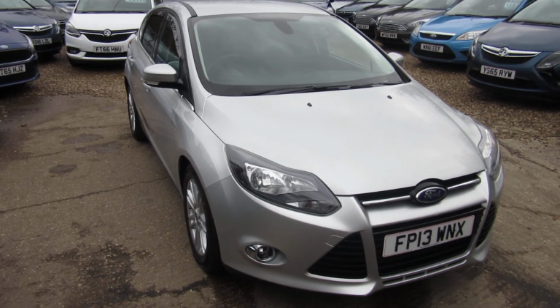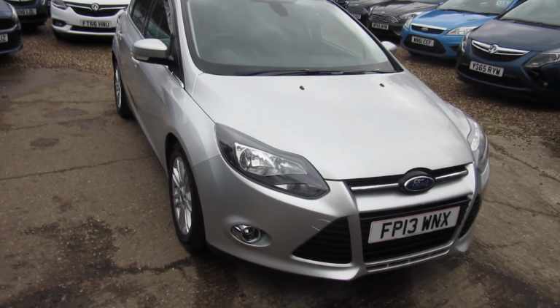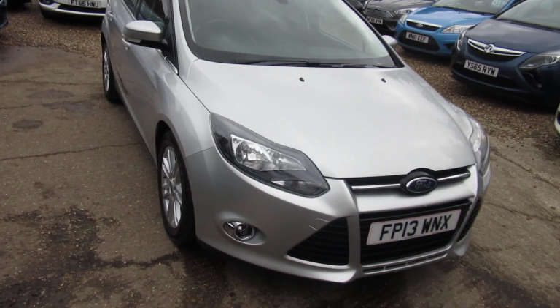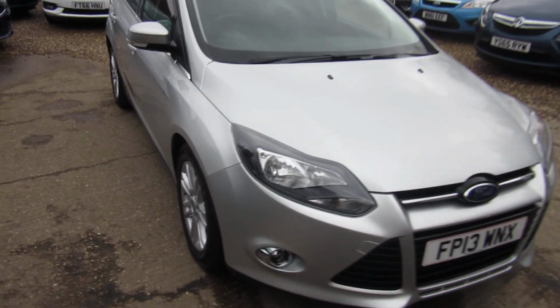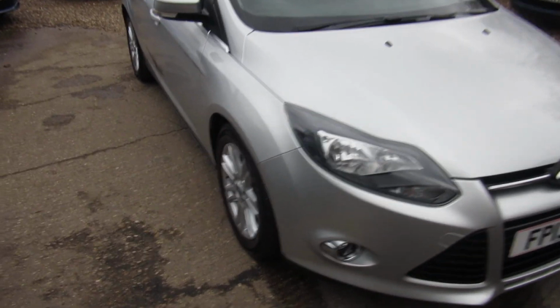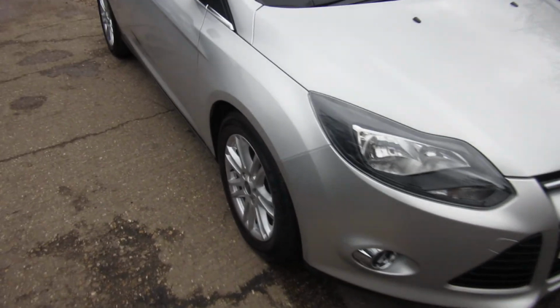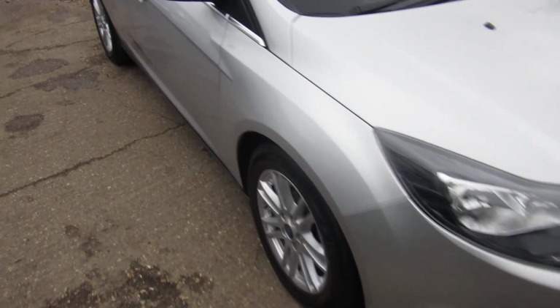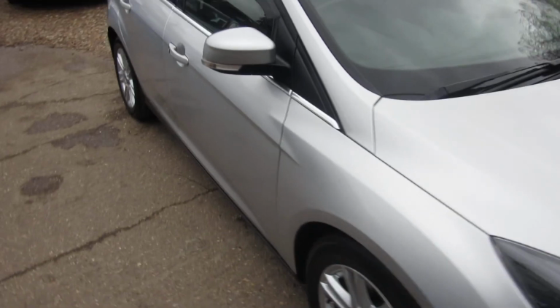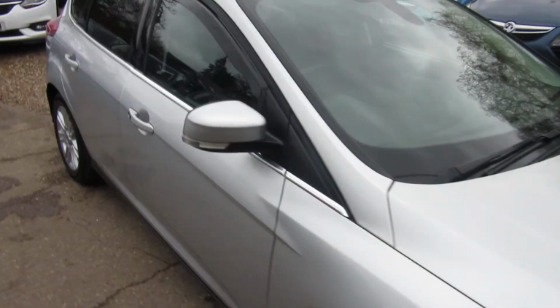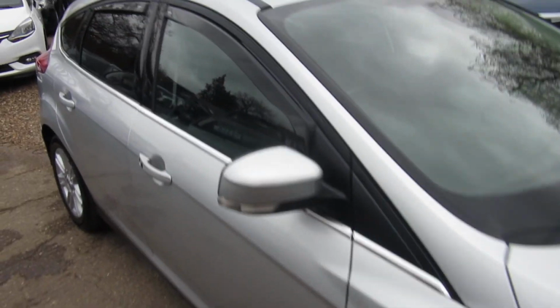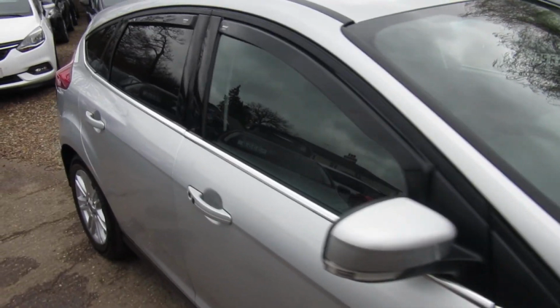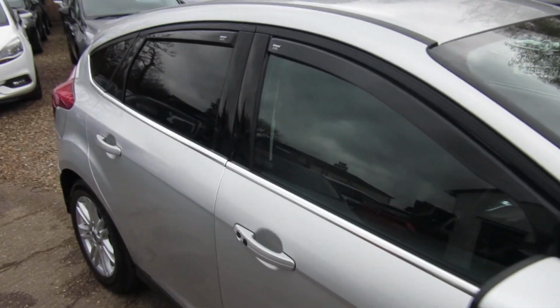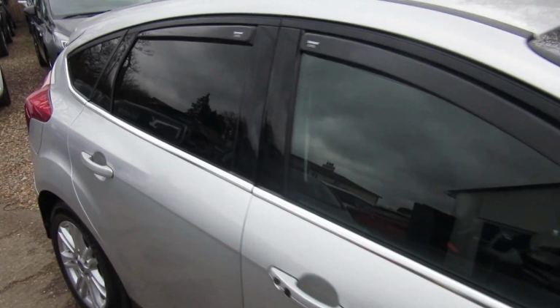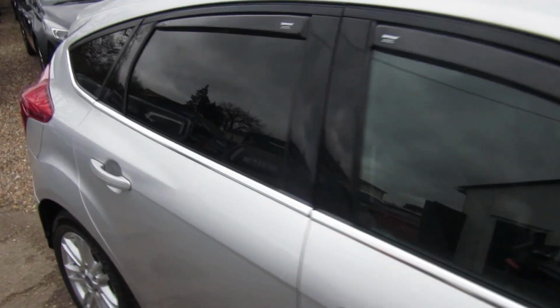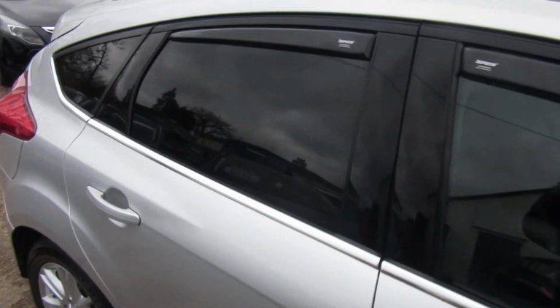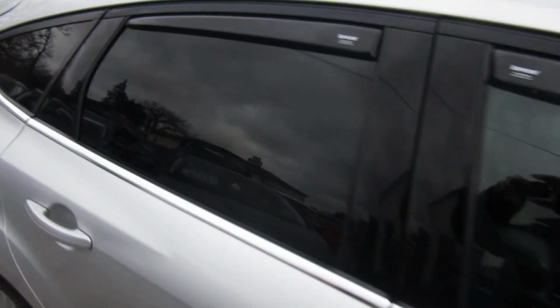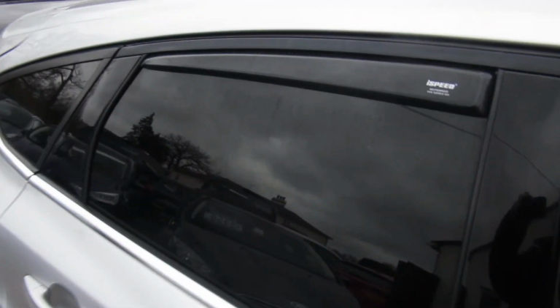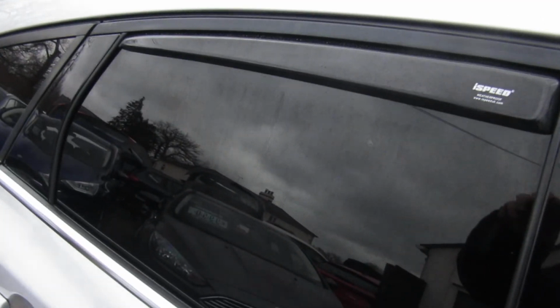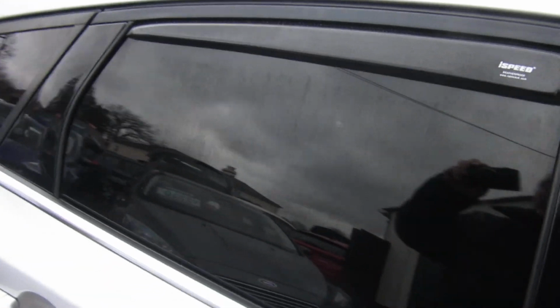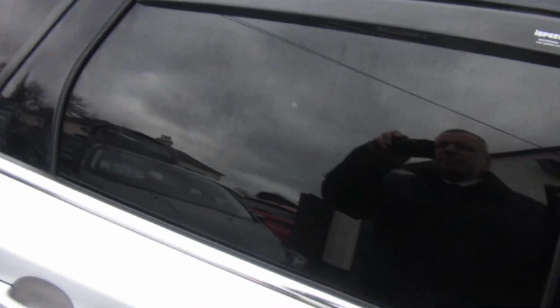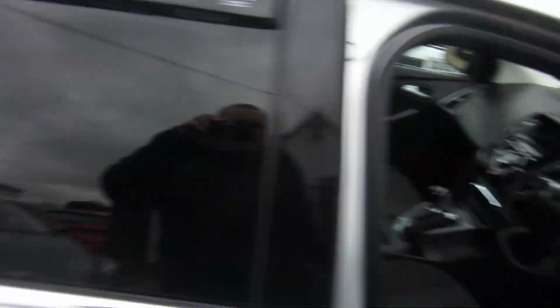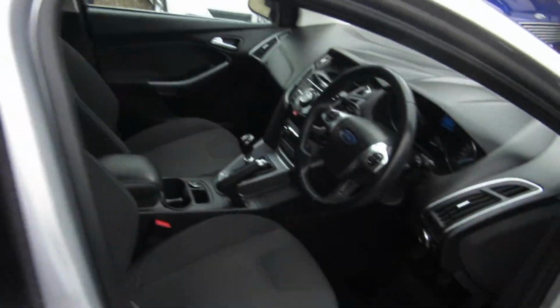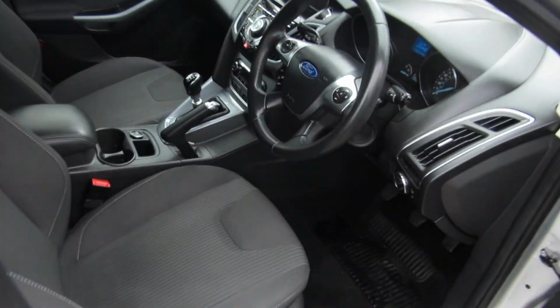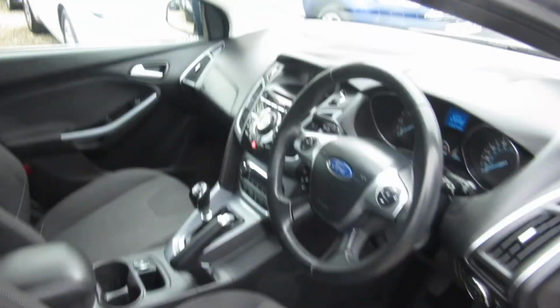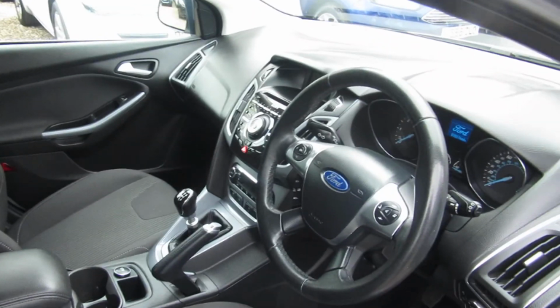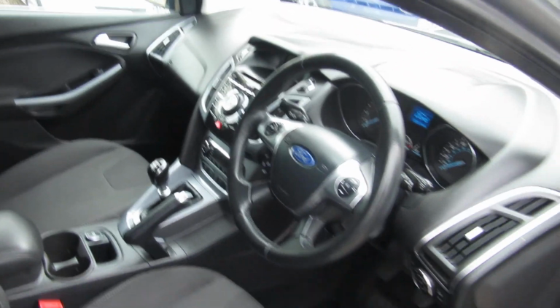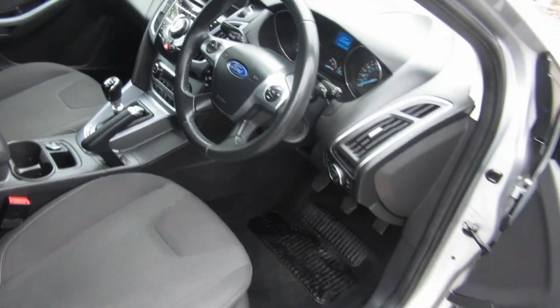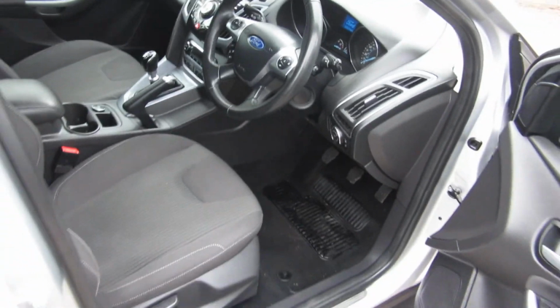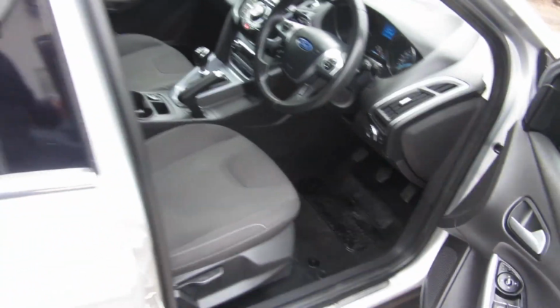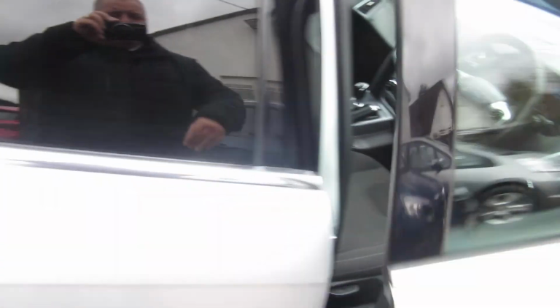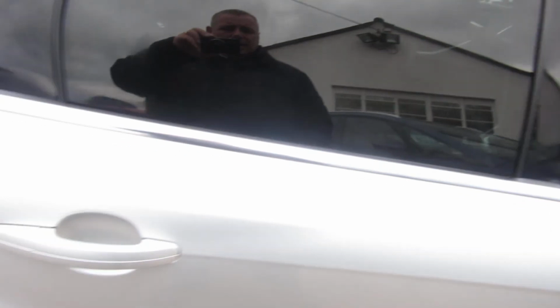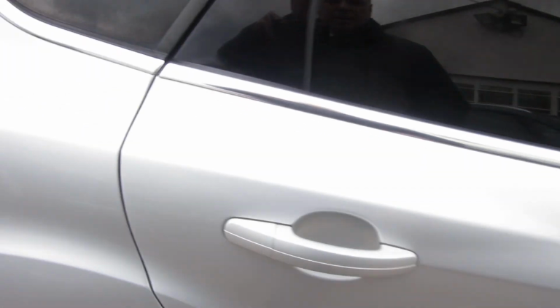Good afternoon. Here's a lovely car. This came in as a part-exchange. It's a two-owner vehicle. It's a 1.6 diesel Titanium Focus with Bluetooth. Really clean car.